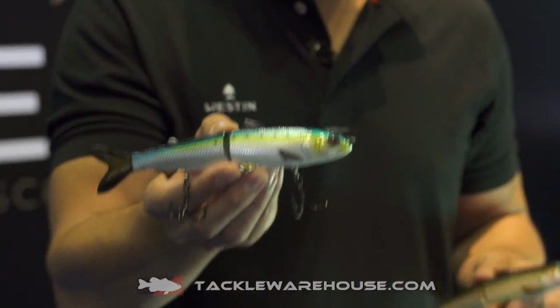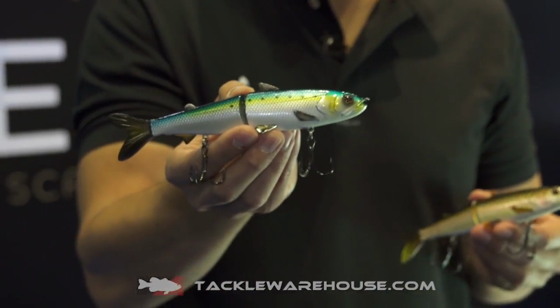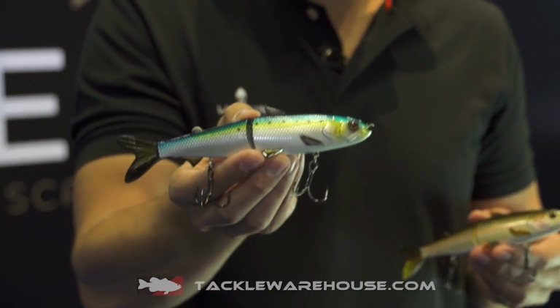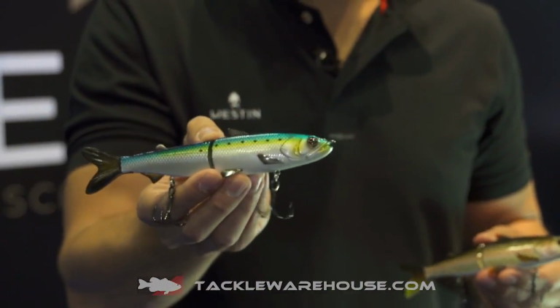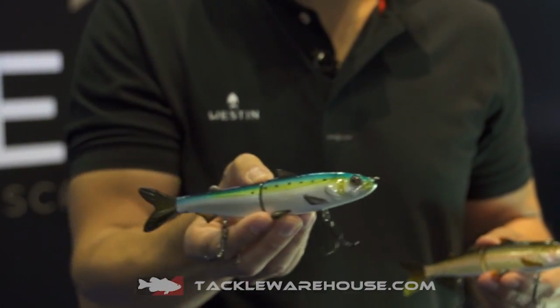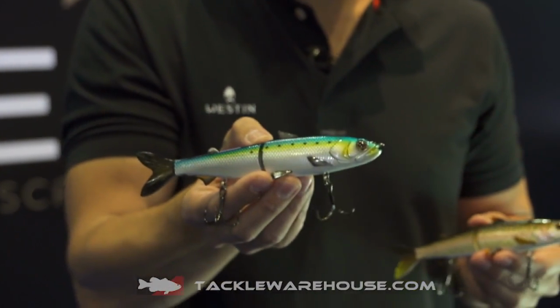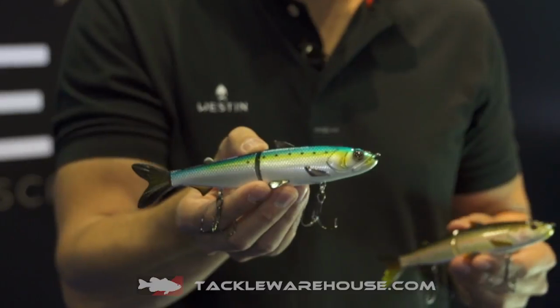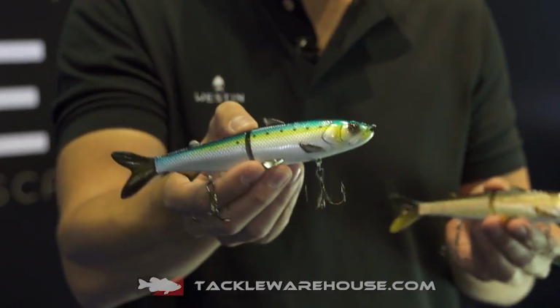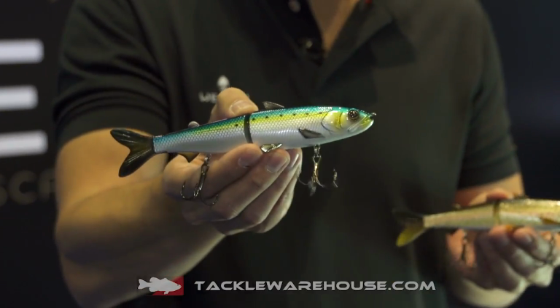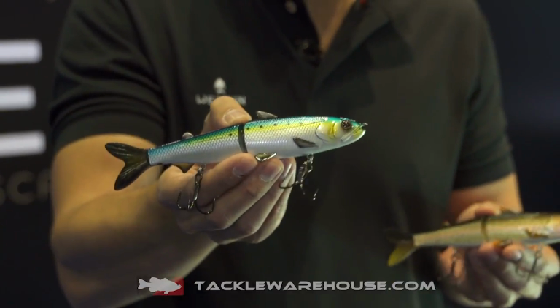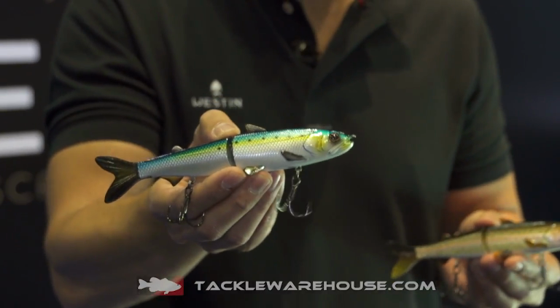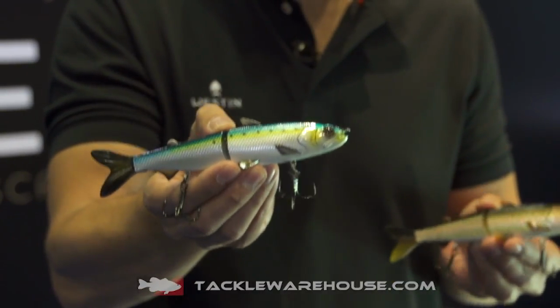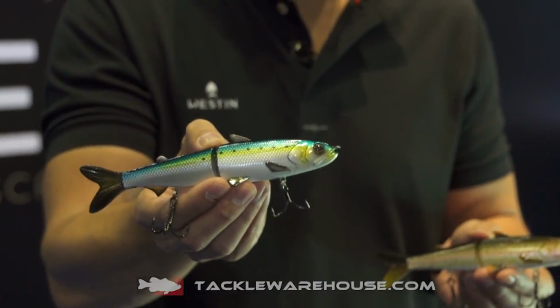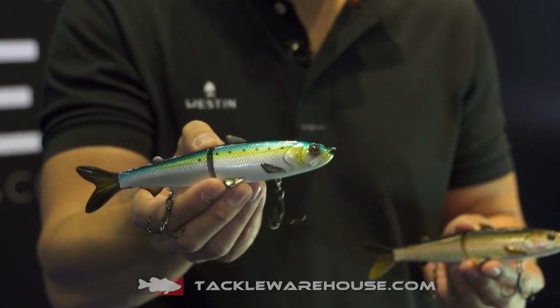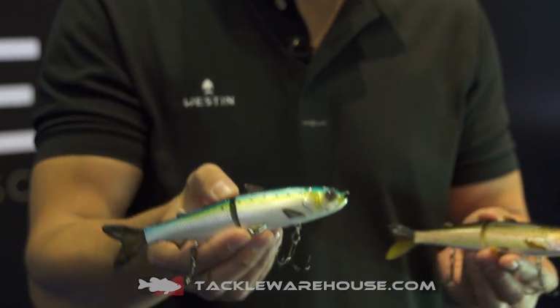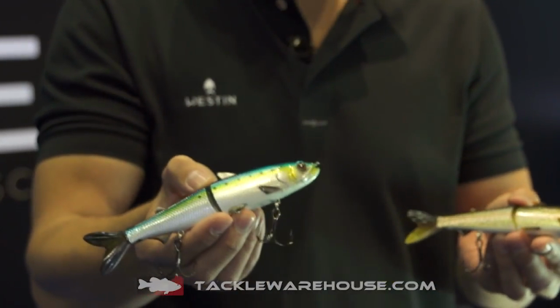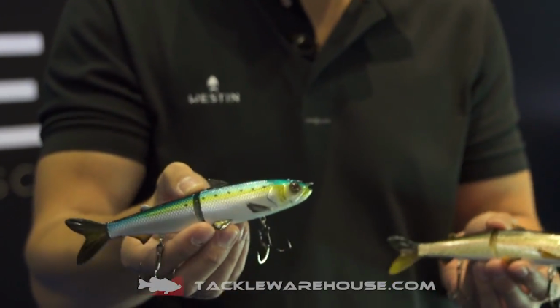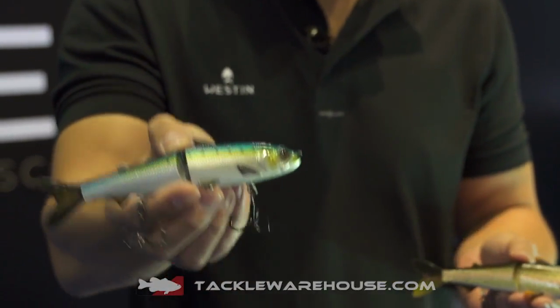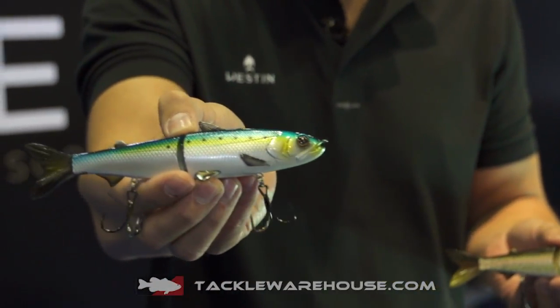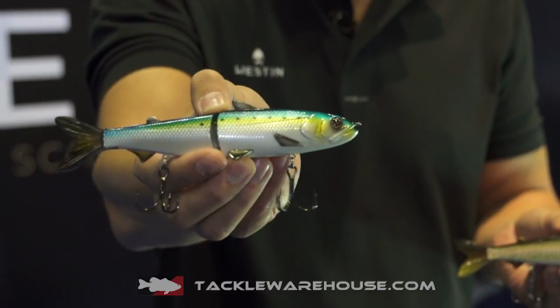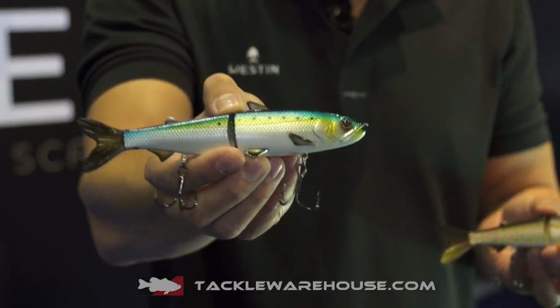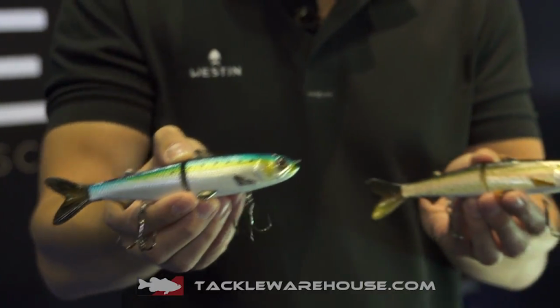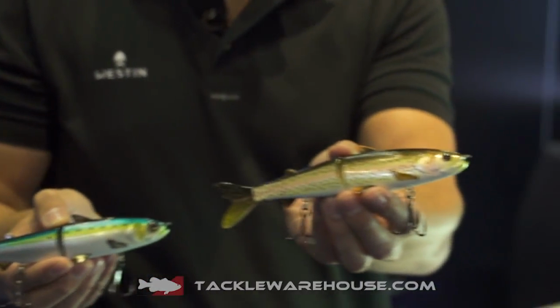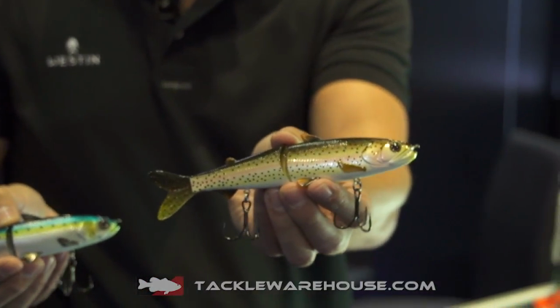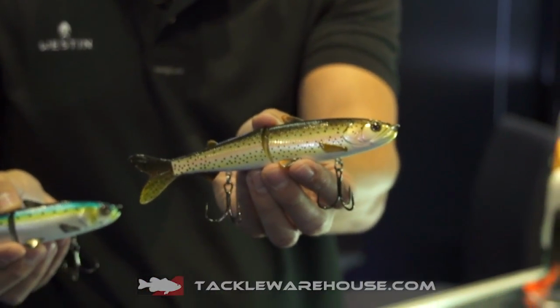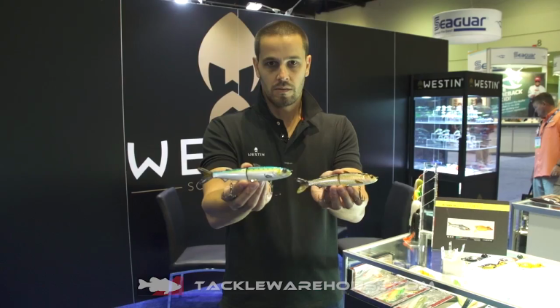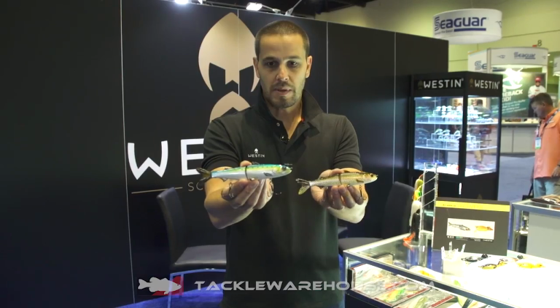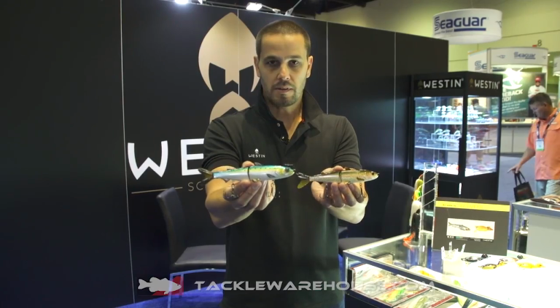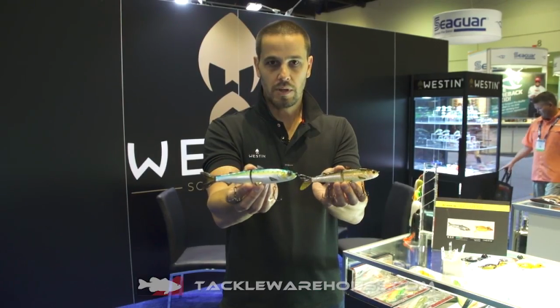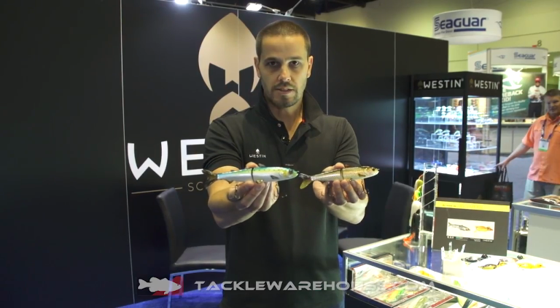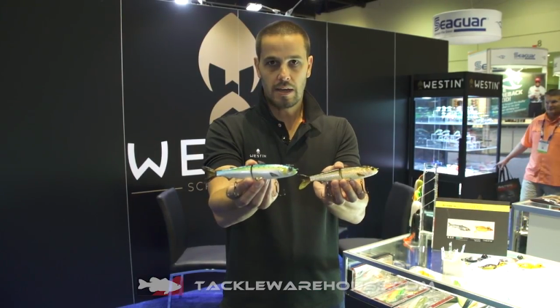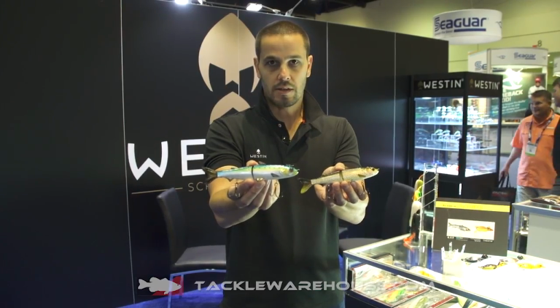It fidgets super slowly and will slide side to side. Keep your rod tip up high and it will wake on the surface. One of my favorite colors is the American Shad and the Rainbow Trout. They'll be available soon at TackleWarehouse.com.